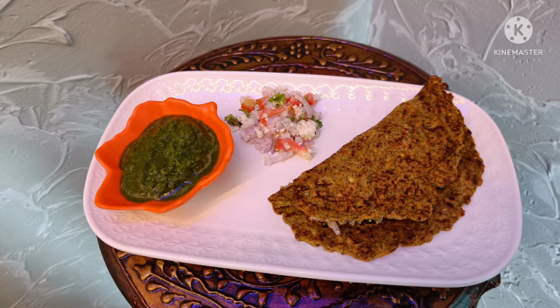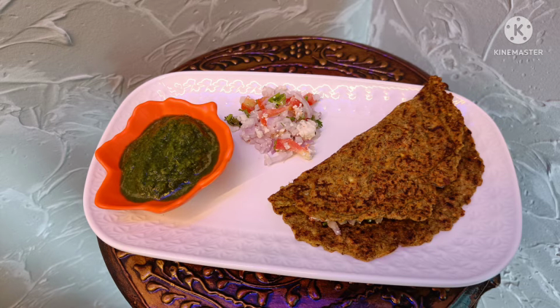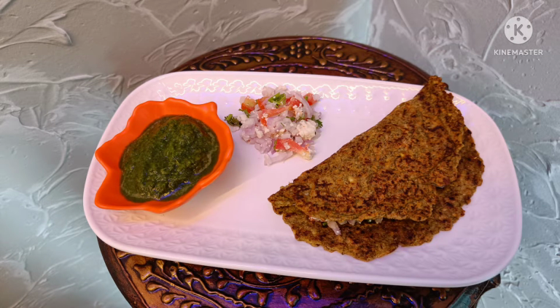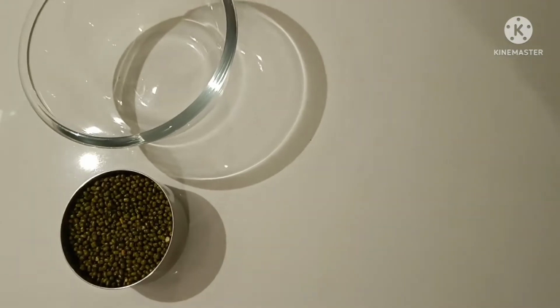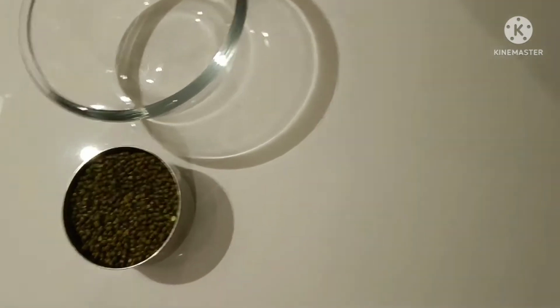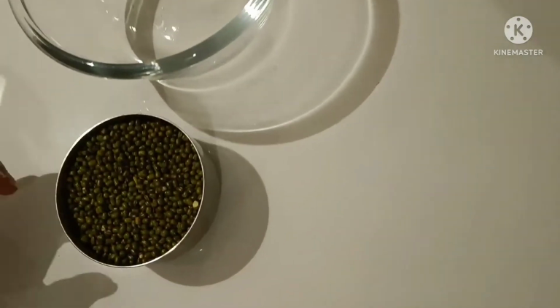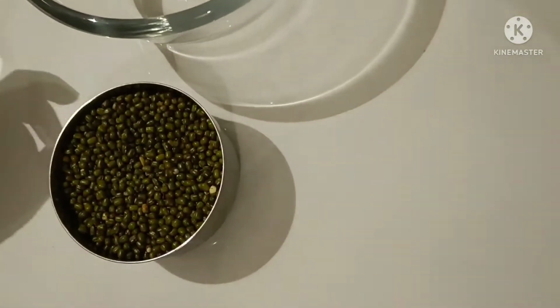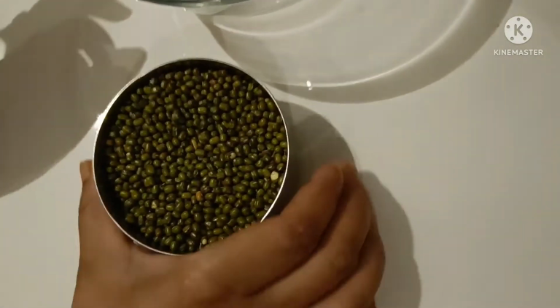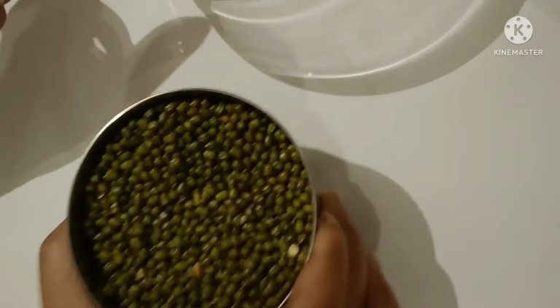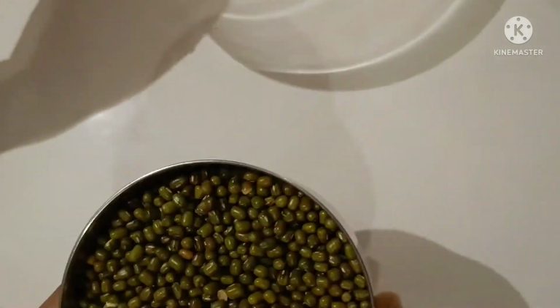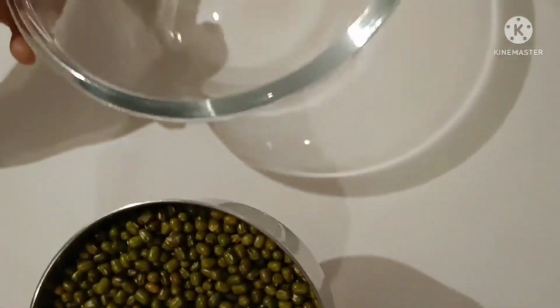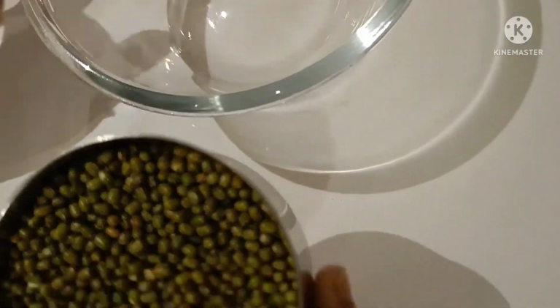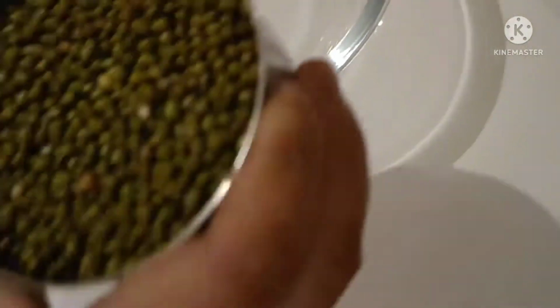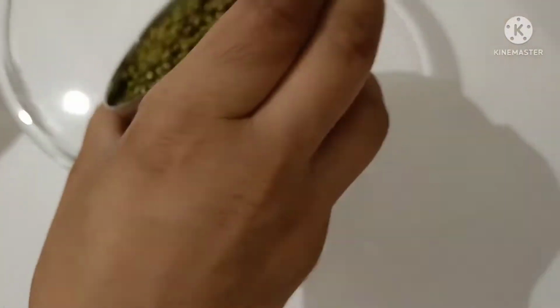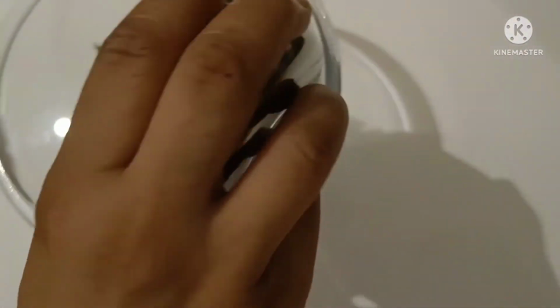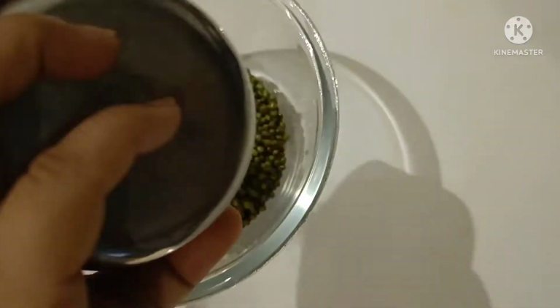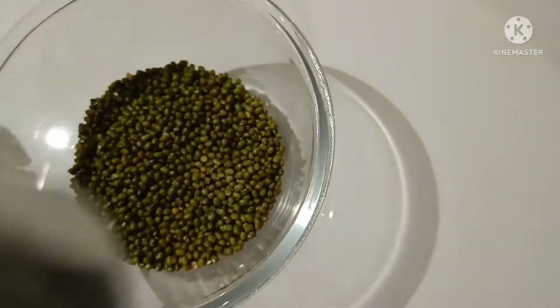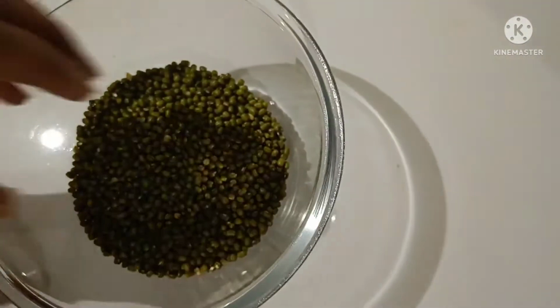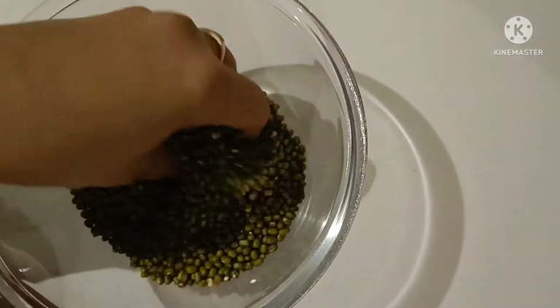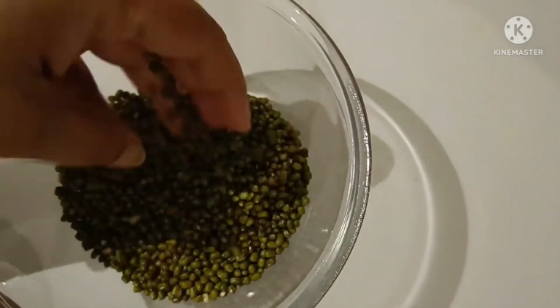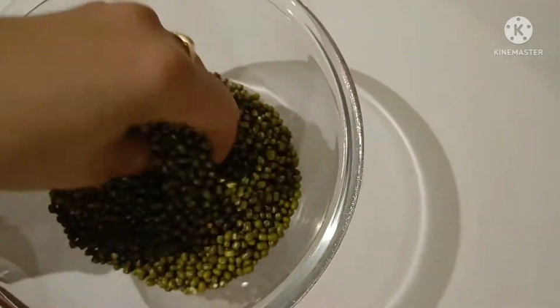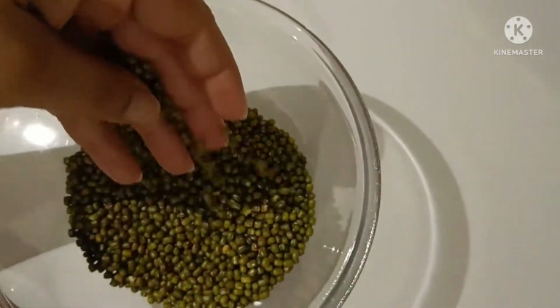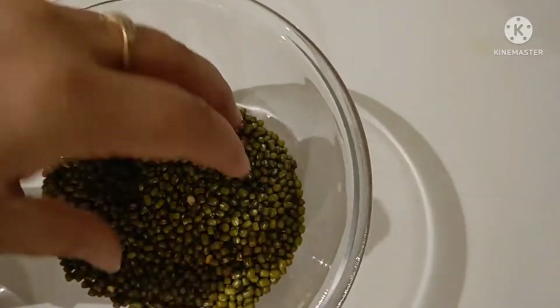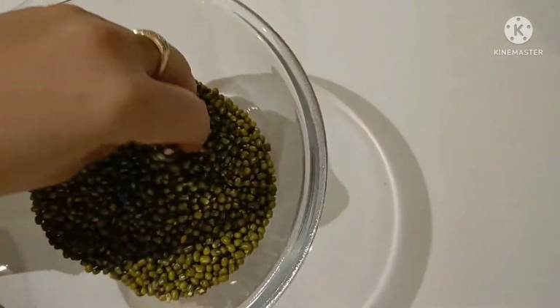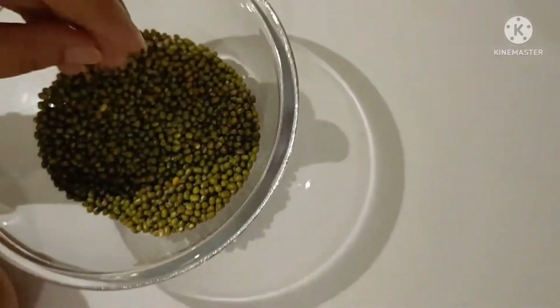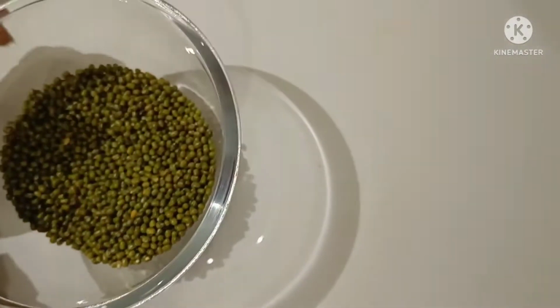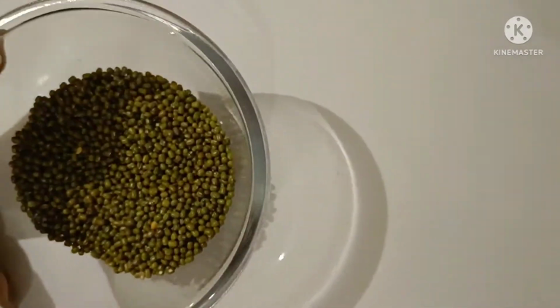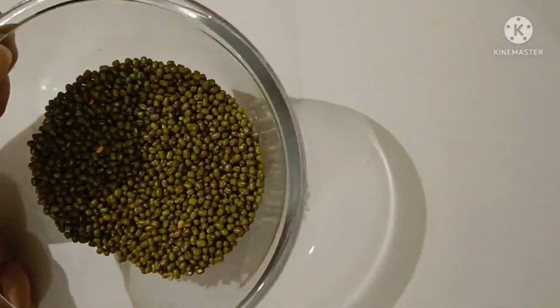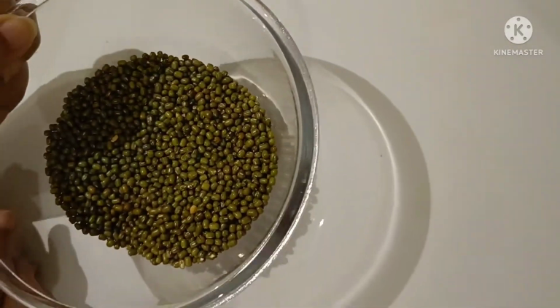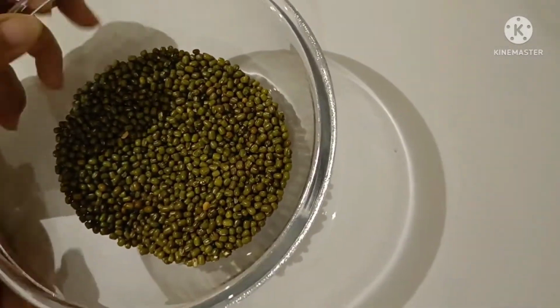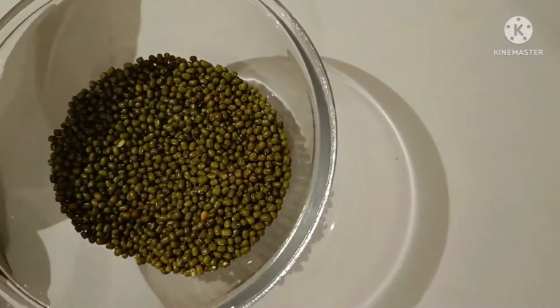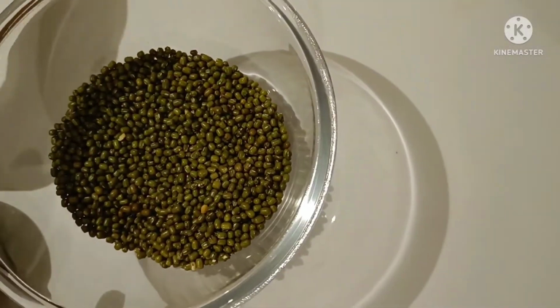So here we go. I will take green dal. We have measured a little green dal and we will put this in a bowl and we will wash this well. After washing this, we will soak it in the water.